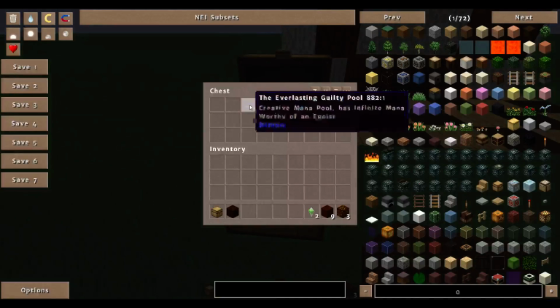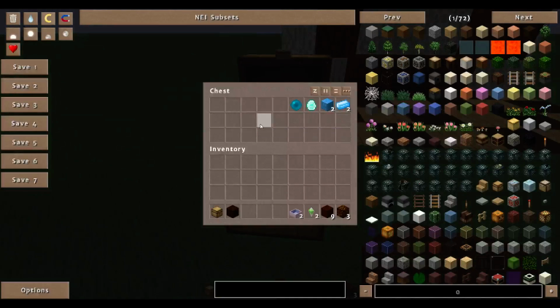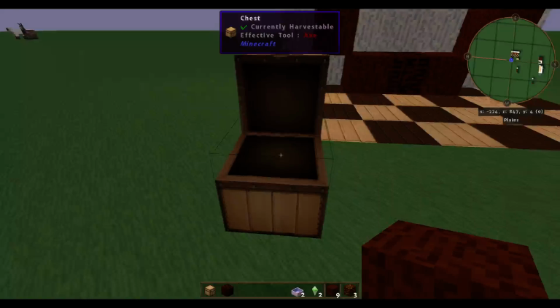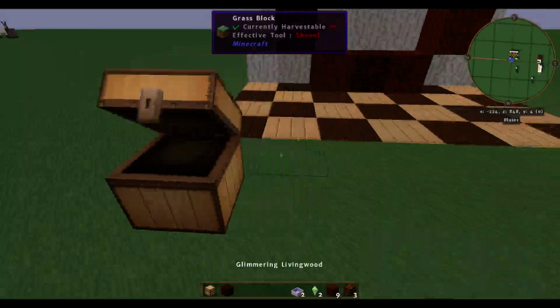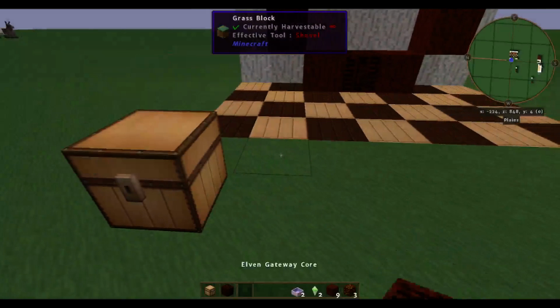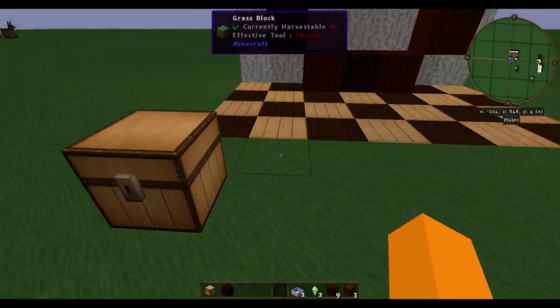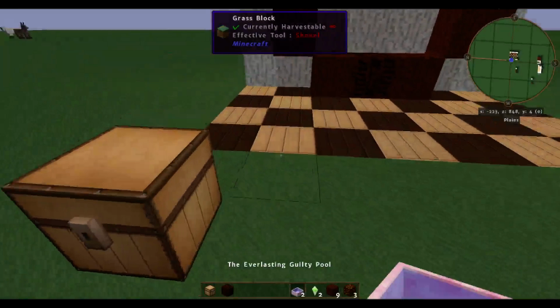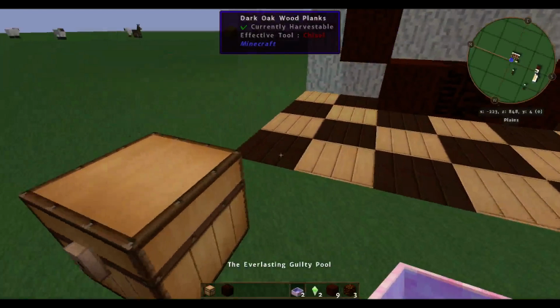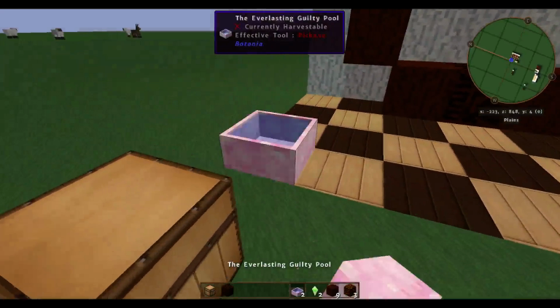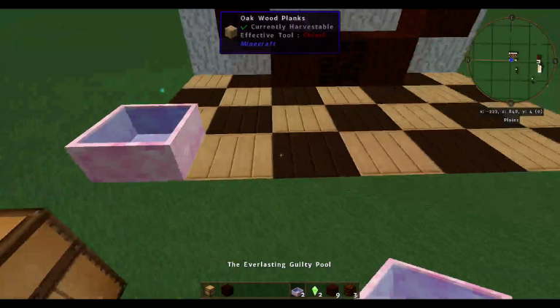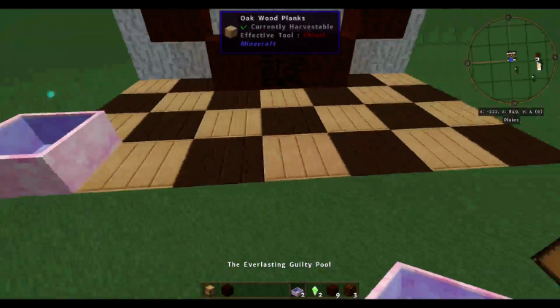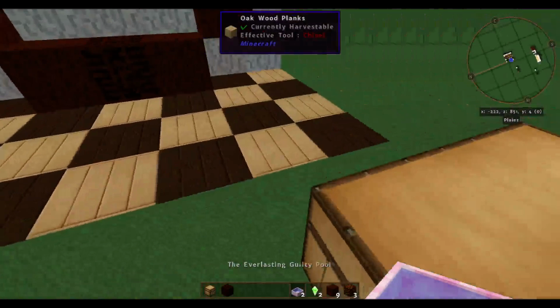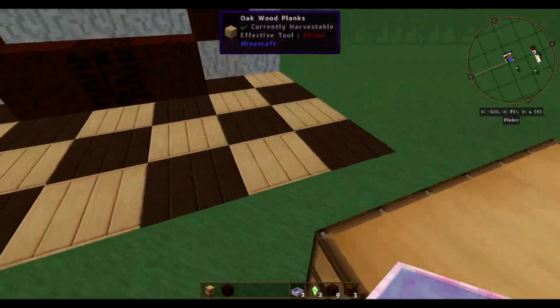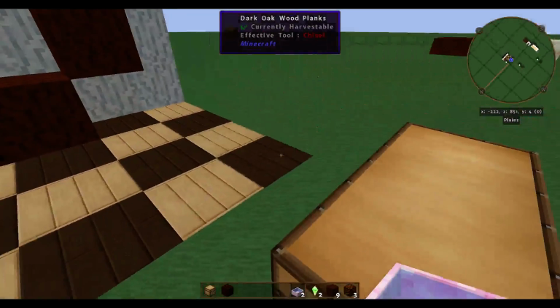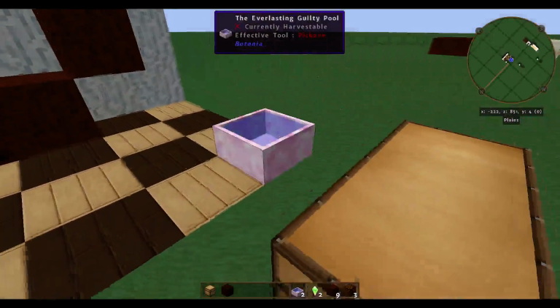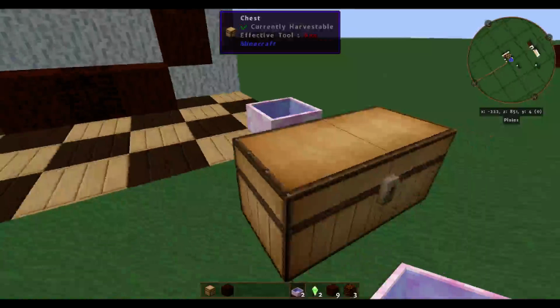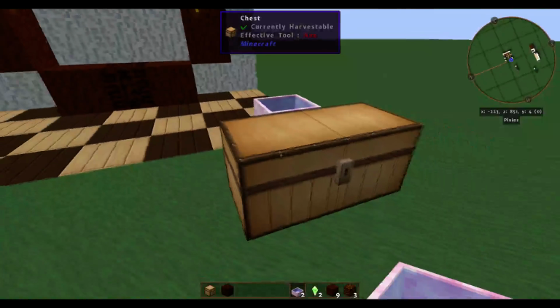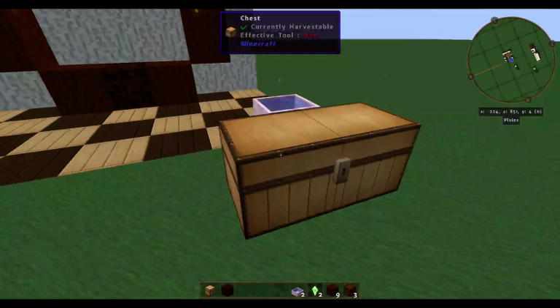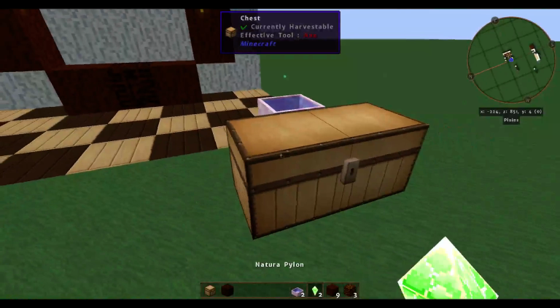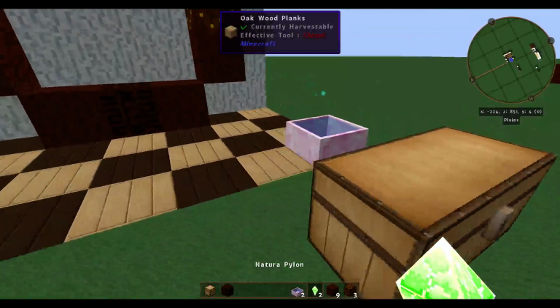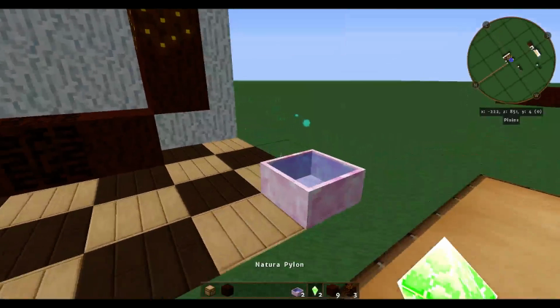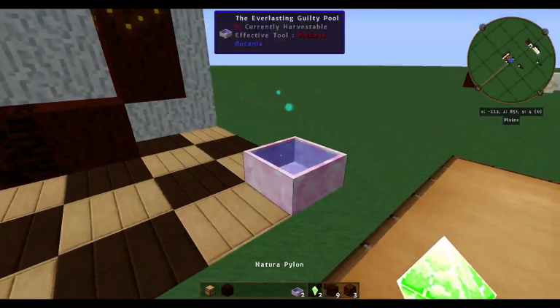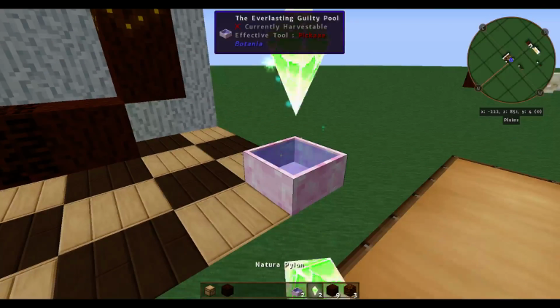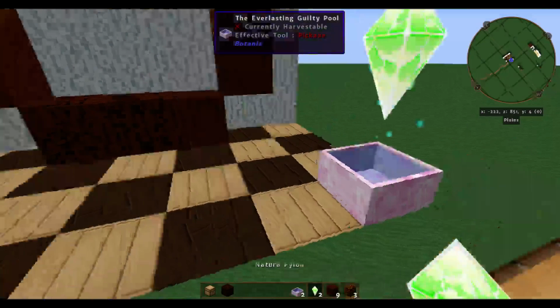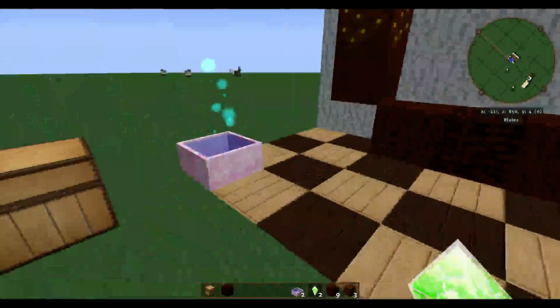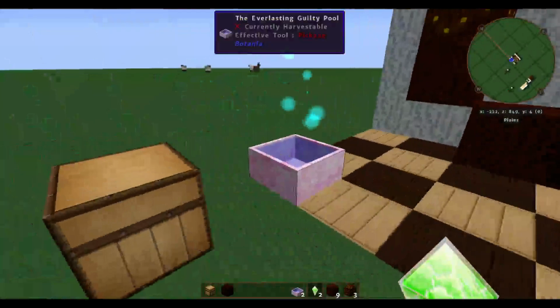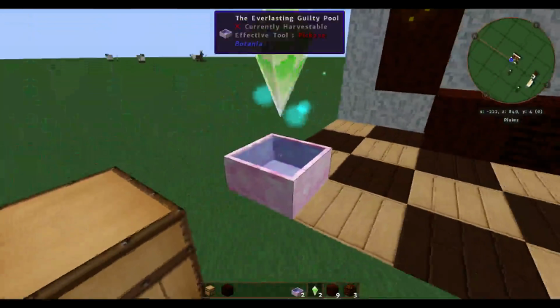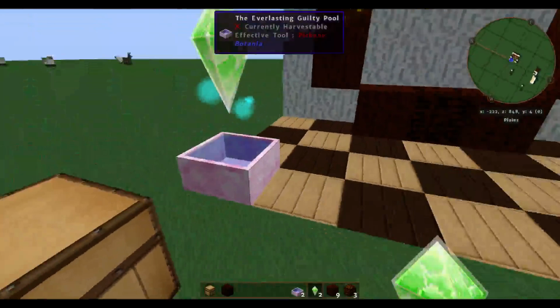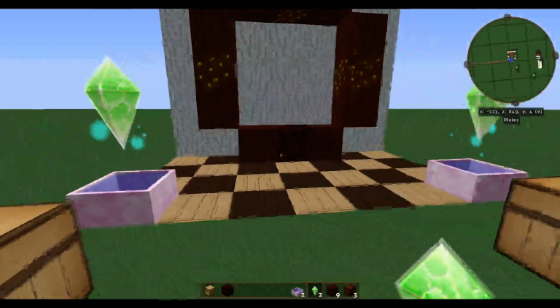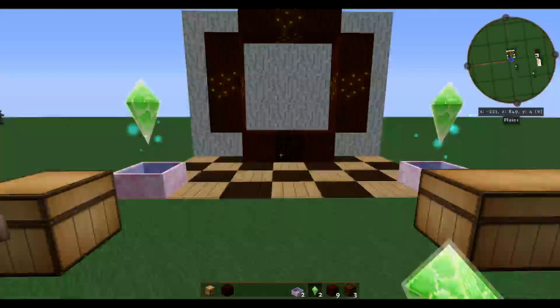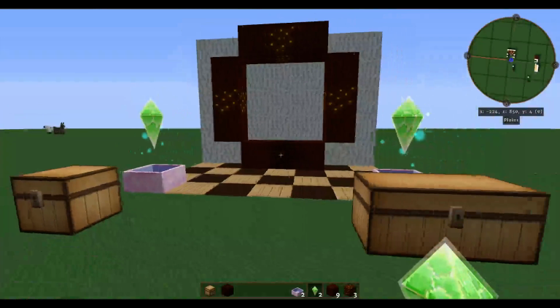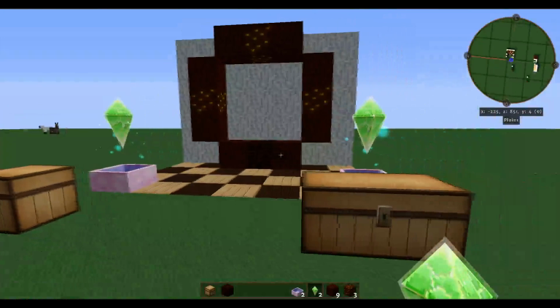Then you're going to need two Mana Pools — one here and one here. And you're going to need Natura Pylons above the Mana Pools, like that.